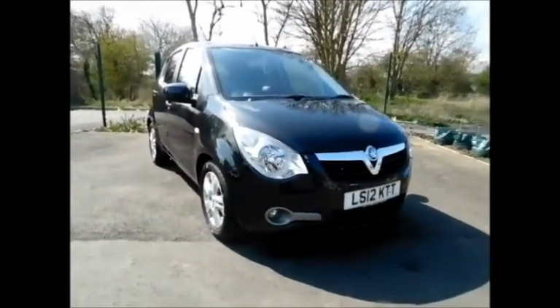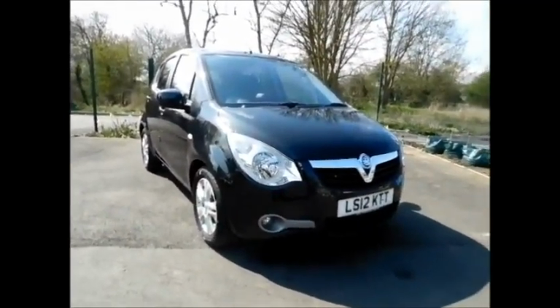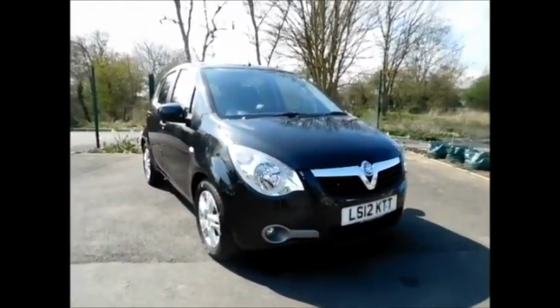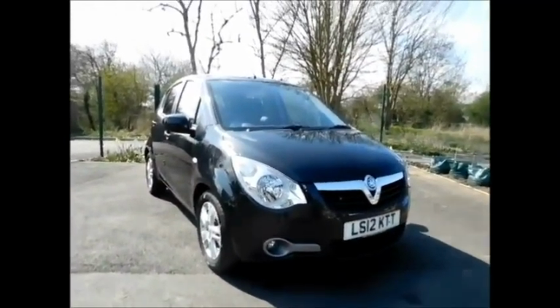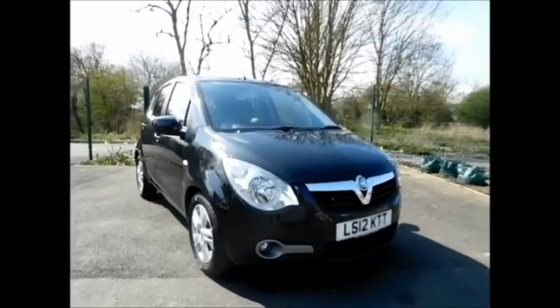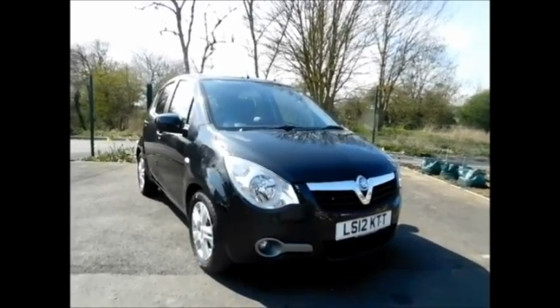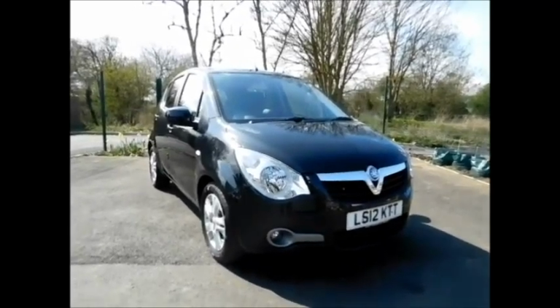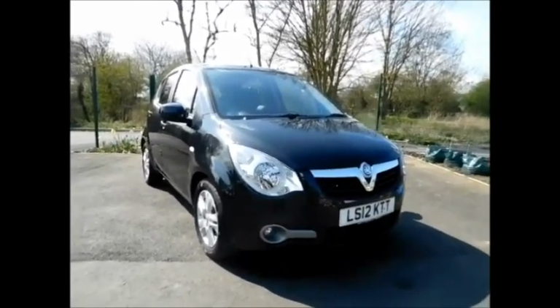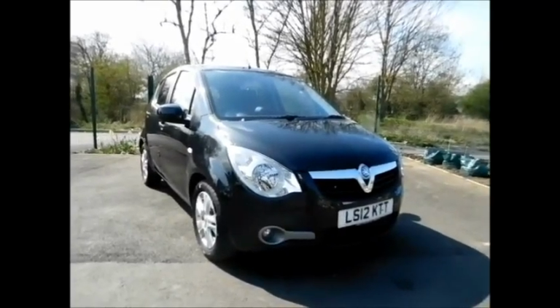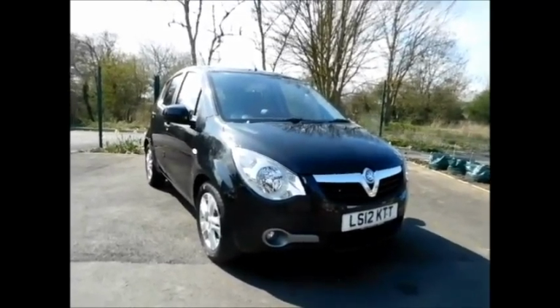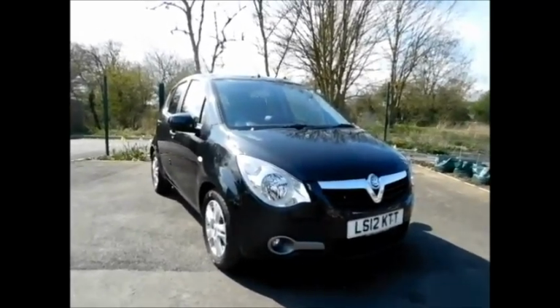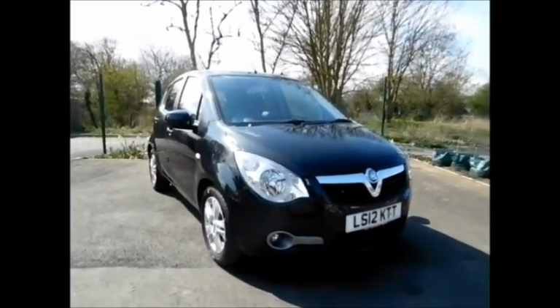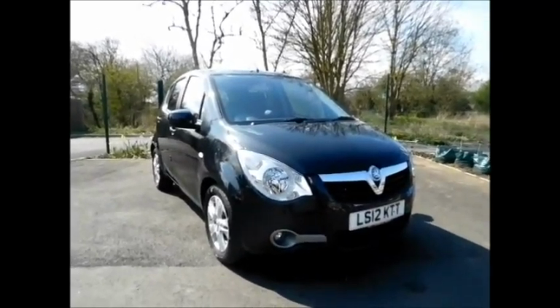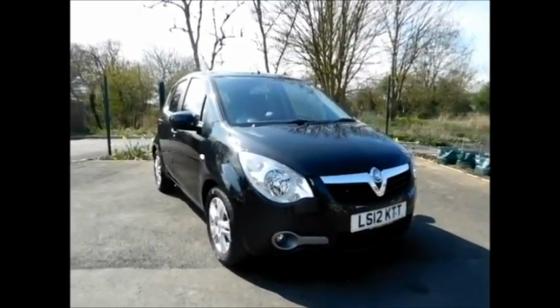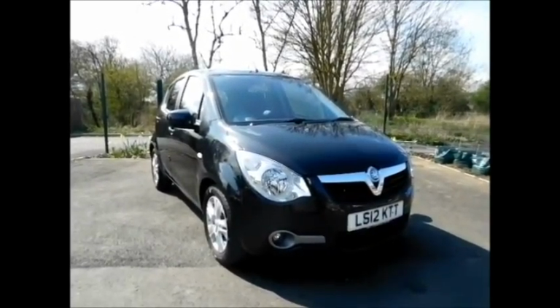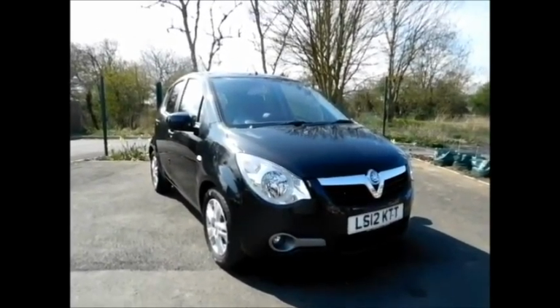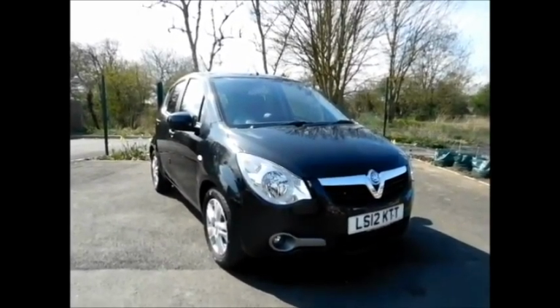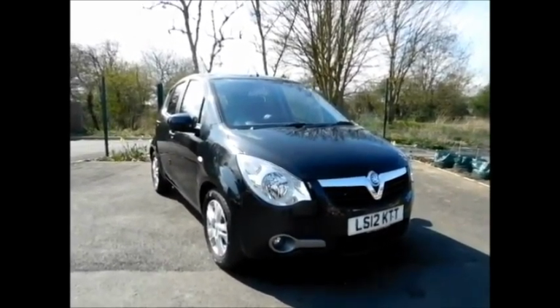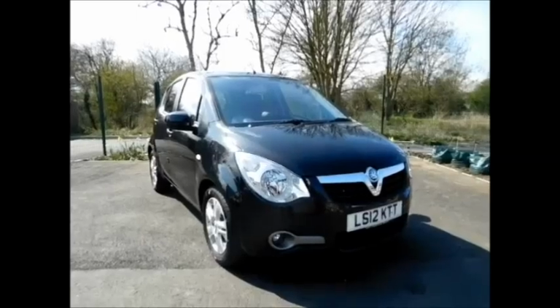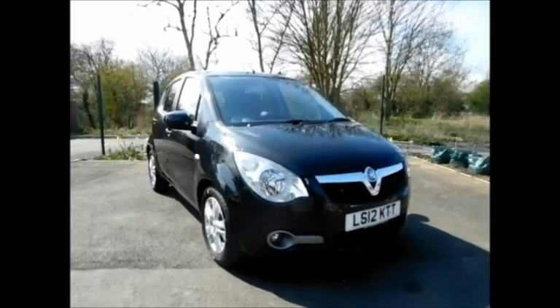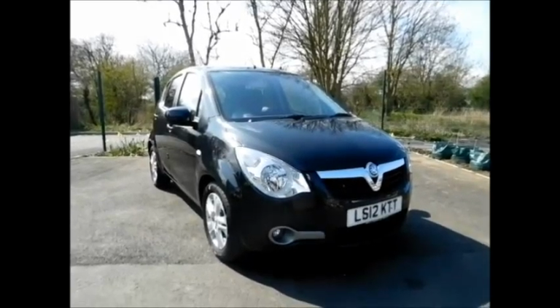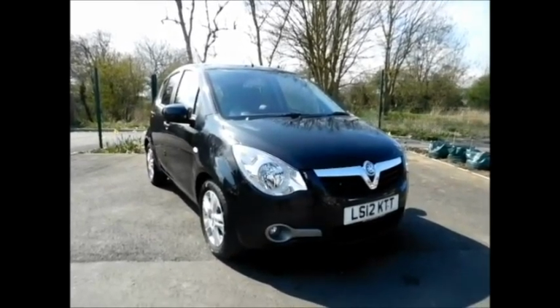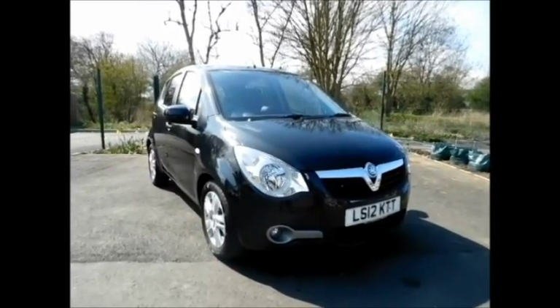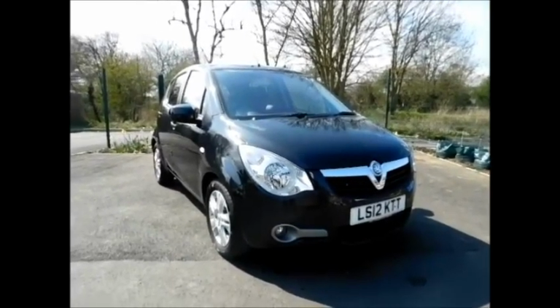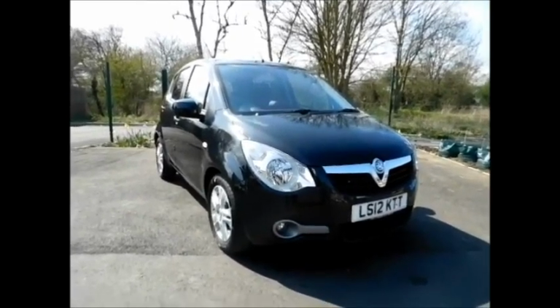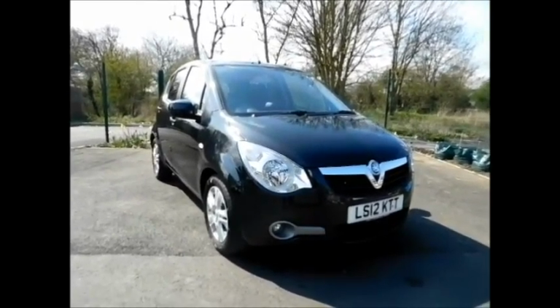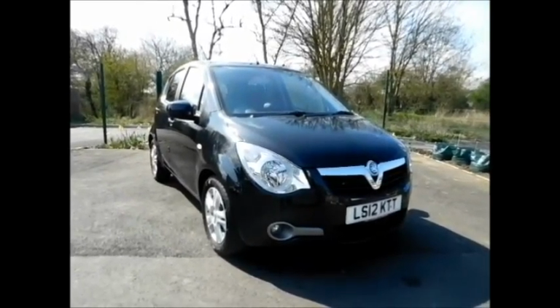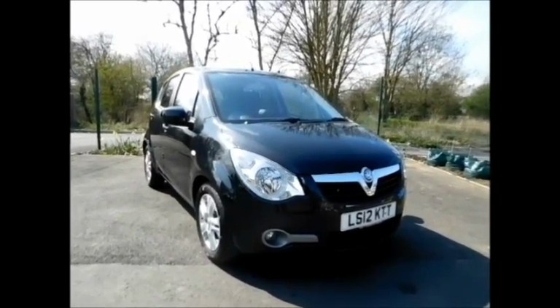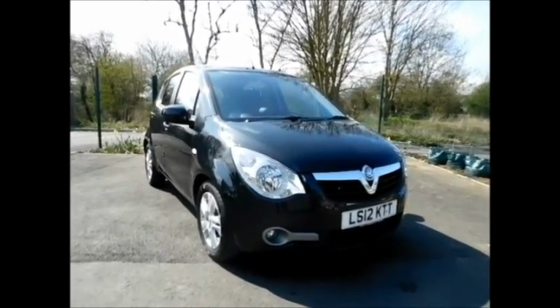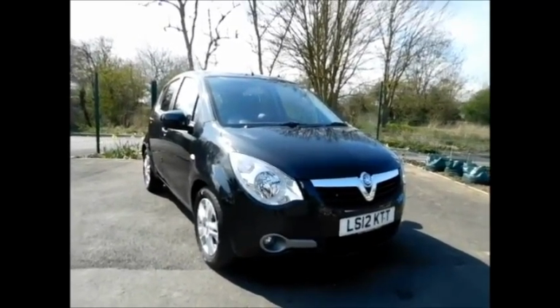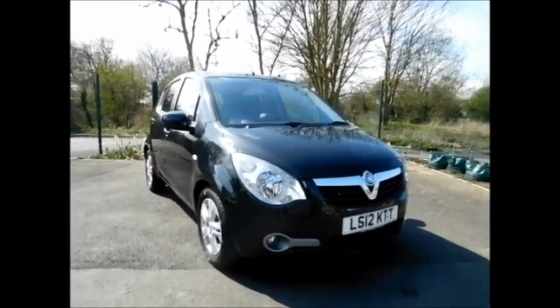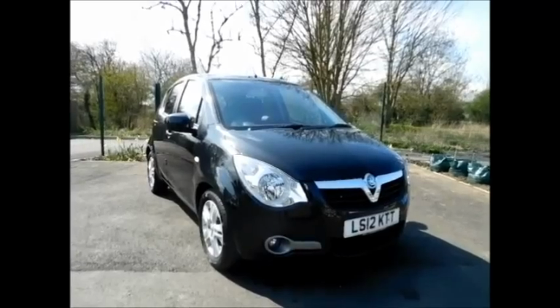This is a Now approved vehicle and comes fully serviced and ready to go with a 3-month comprehensive warranty. You can now reserve this vehicle online with a £100 no-quibble deposit or call our internet sales team to arrange a convenient appointment for you.